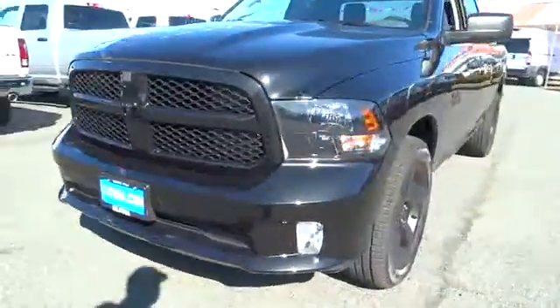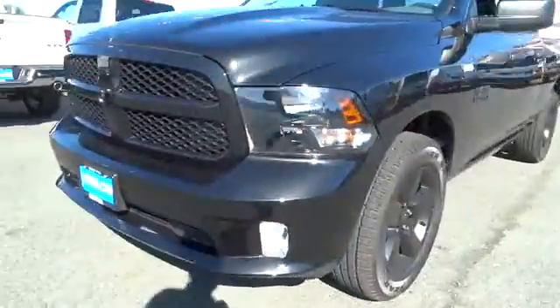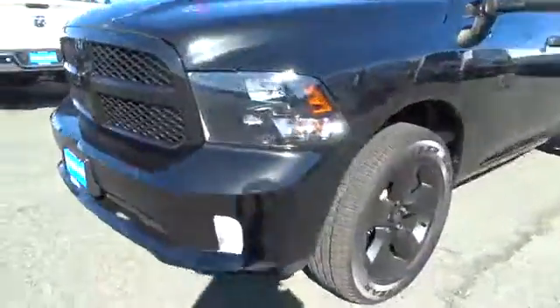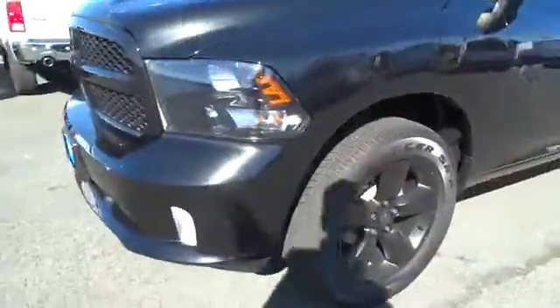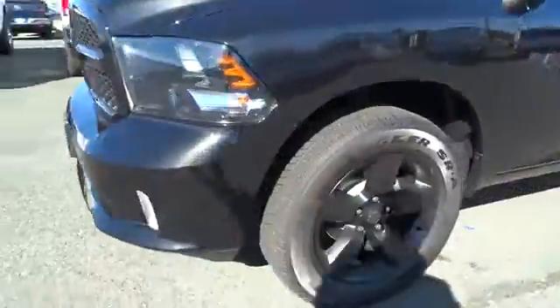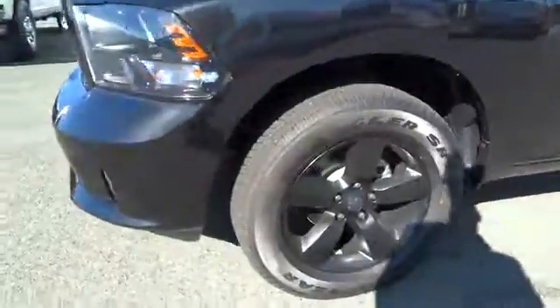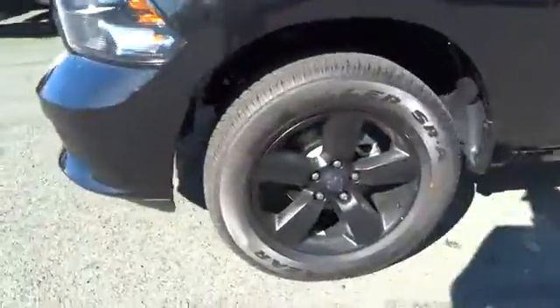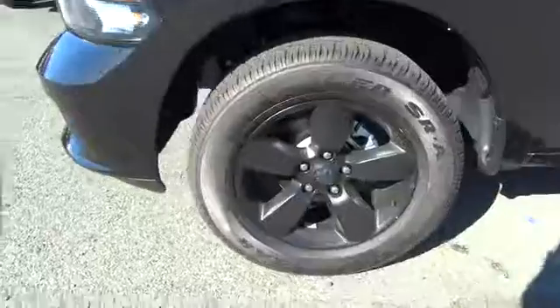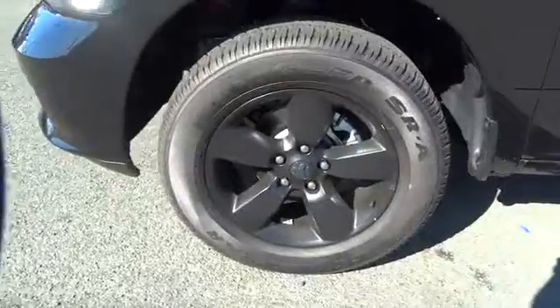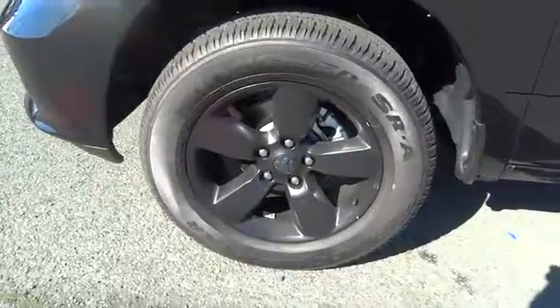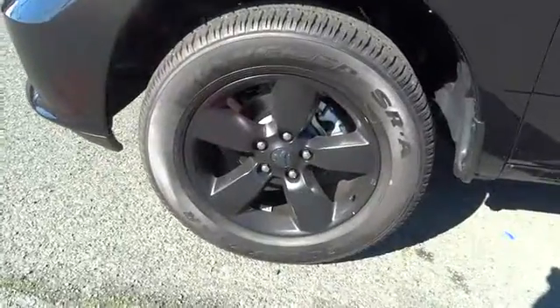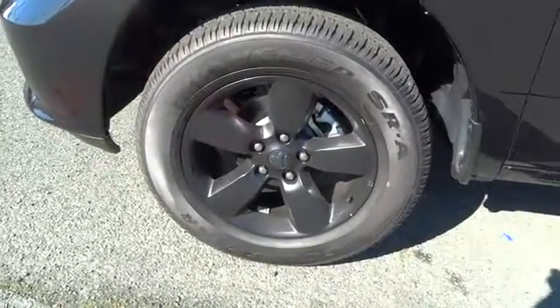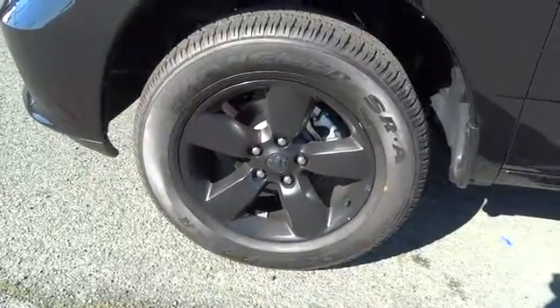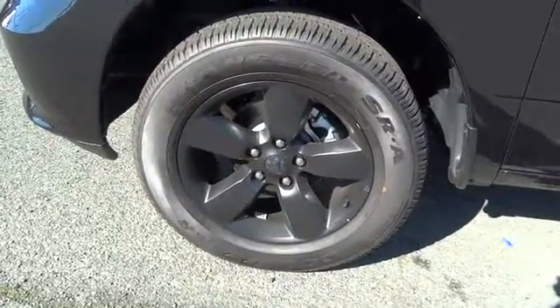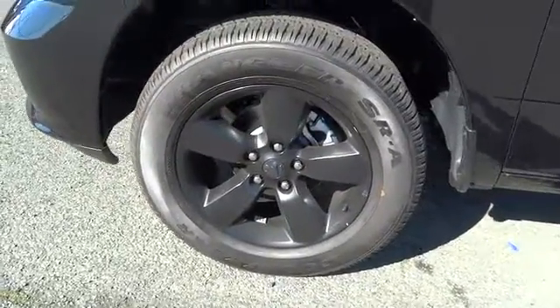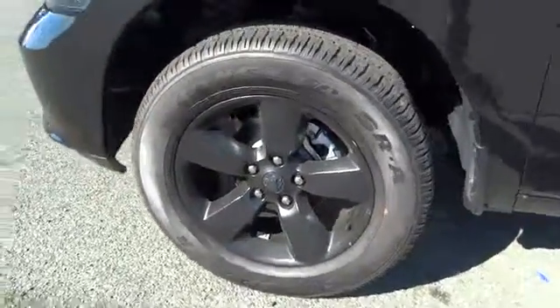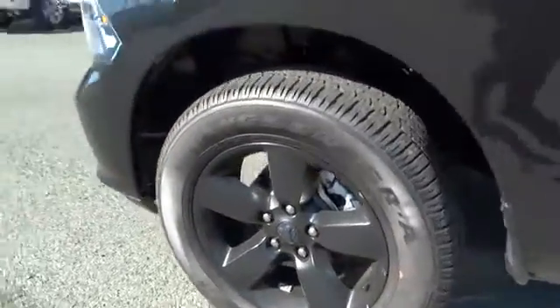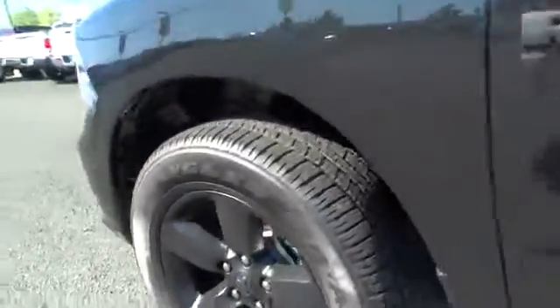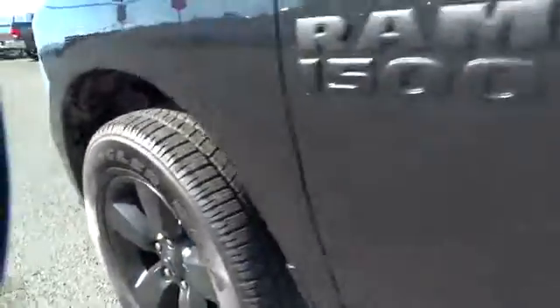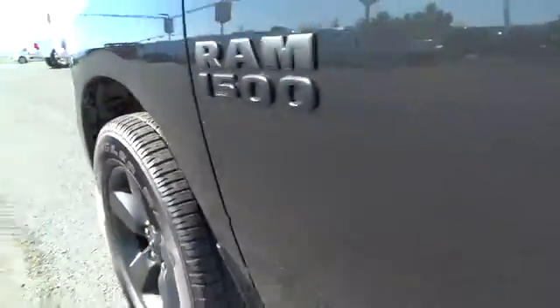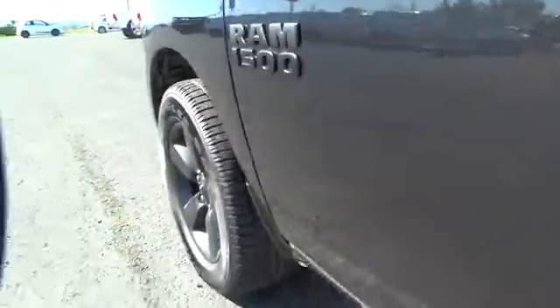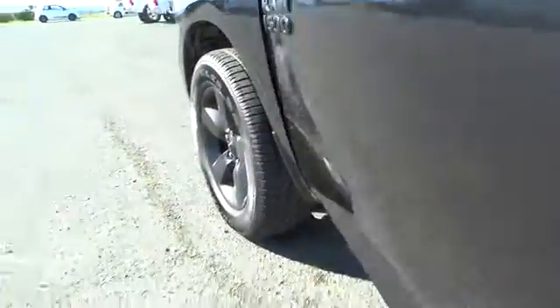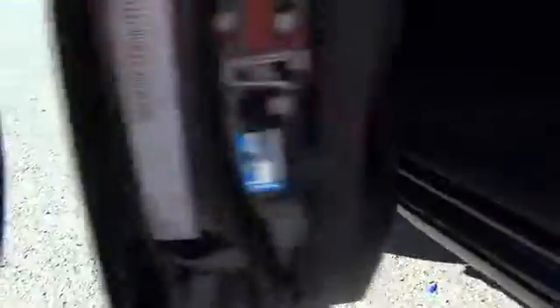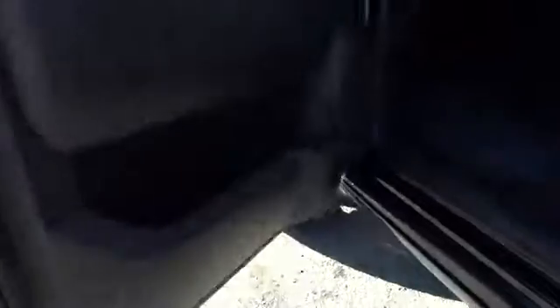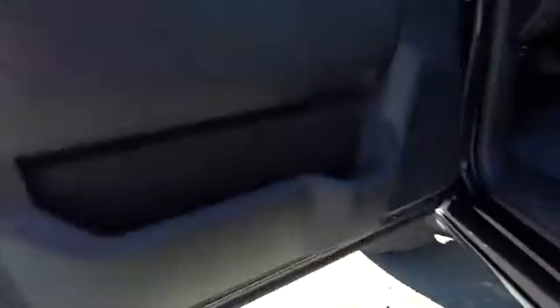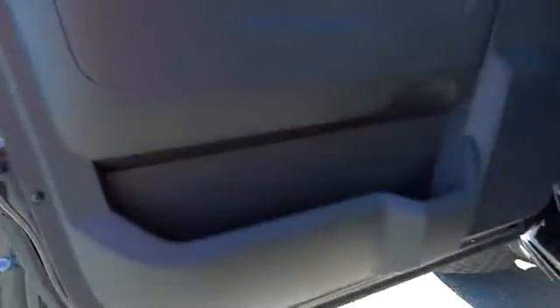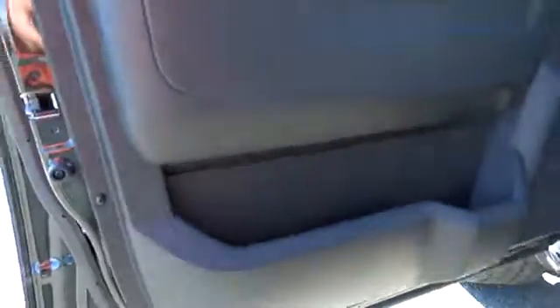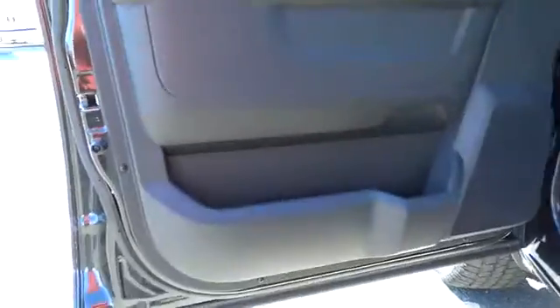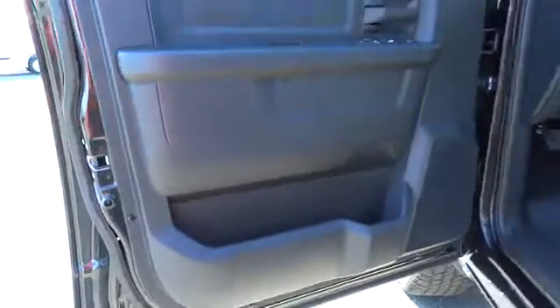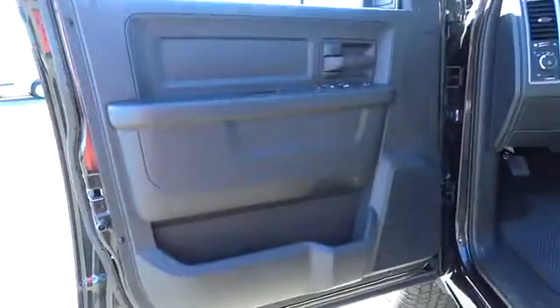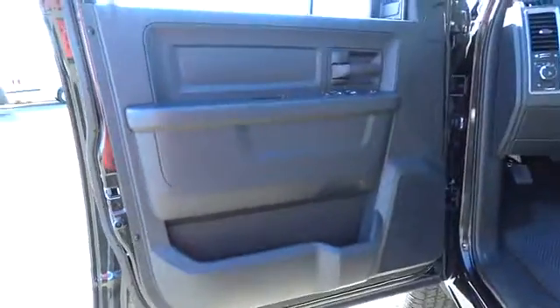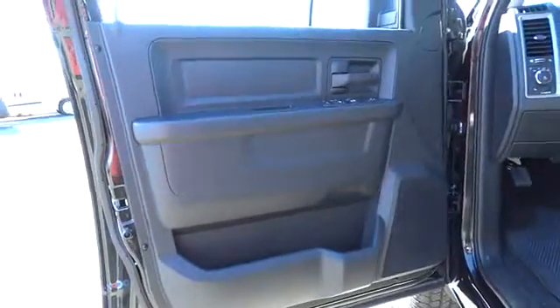MP3 player, power door locks, bed liner, passenger airbag, child safety locks, power windows, intermittent wipers, brake assist, rear head airbag.